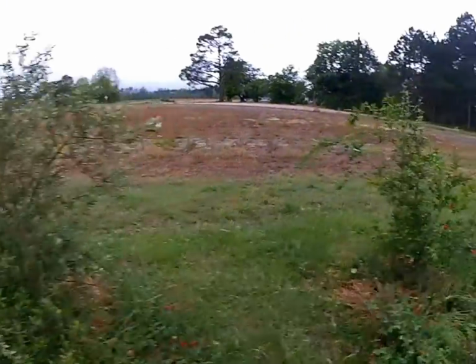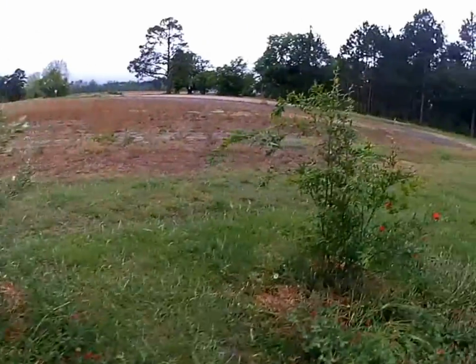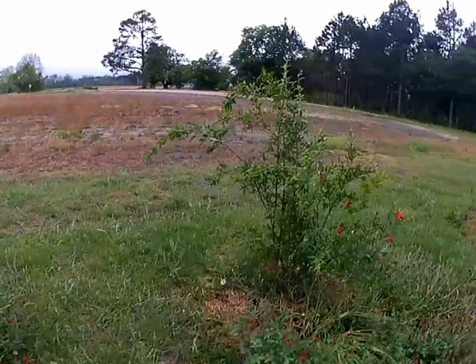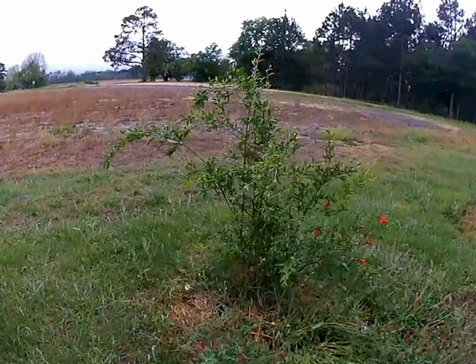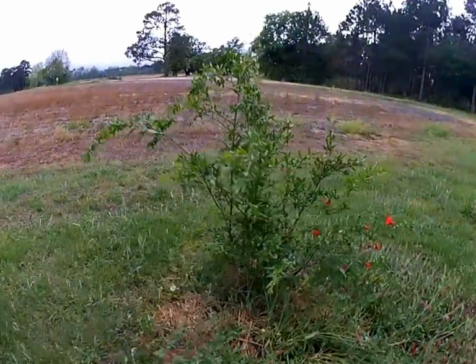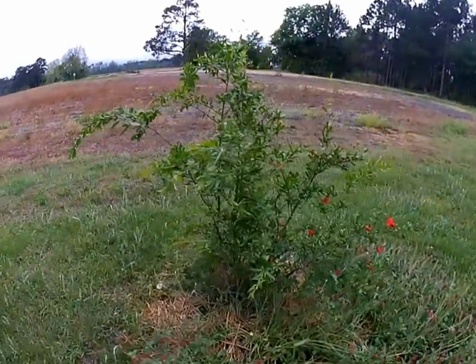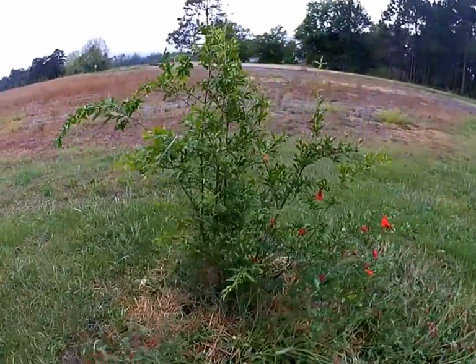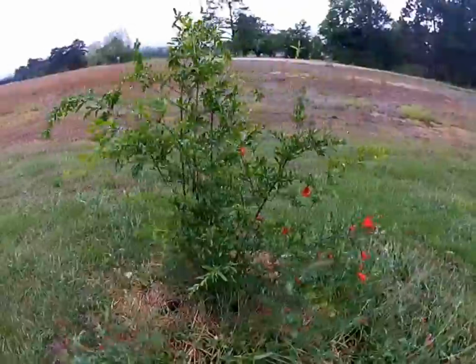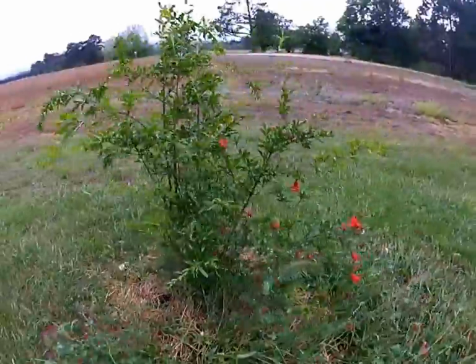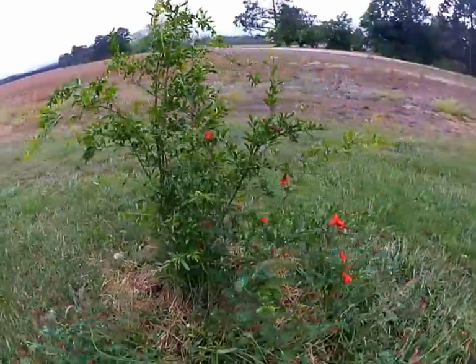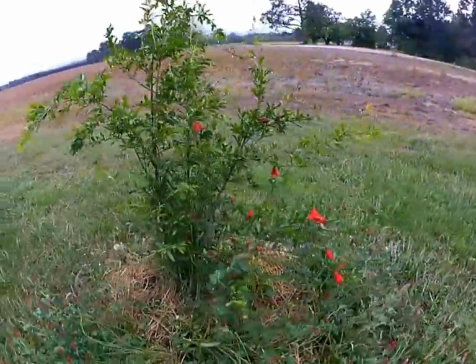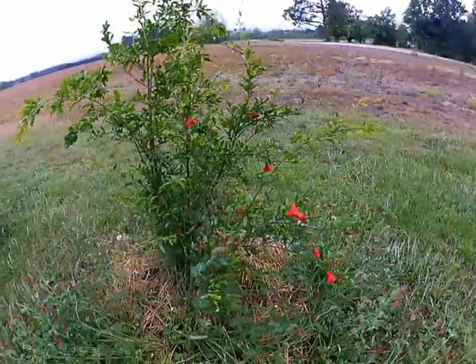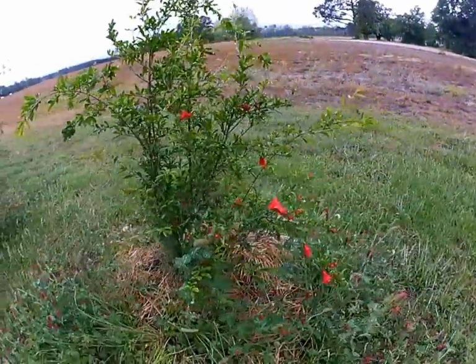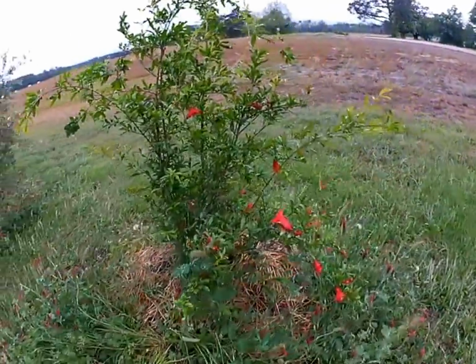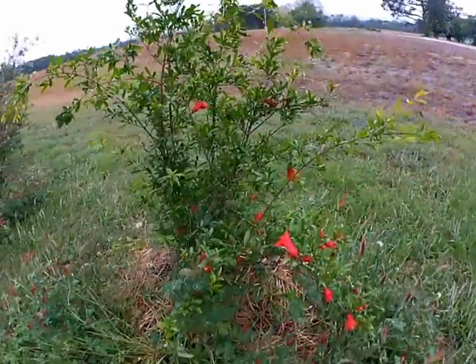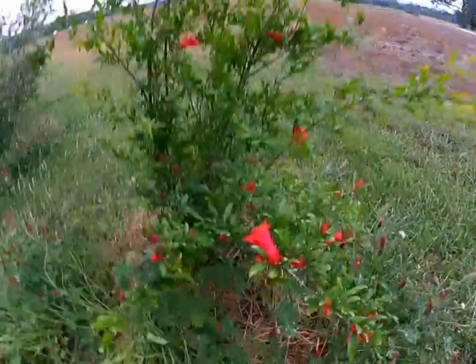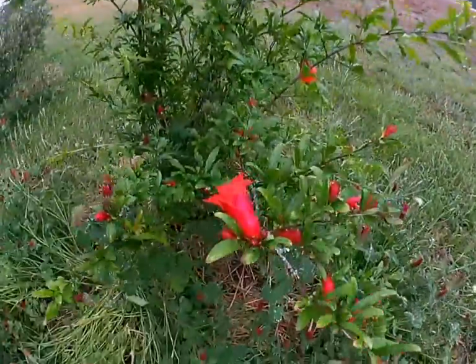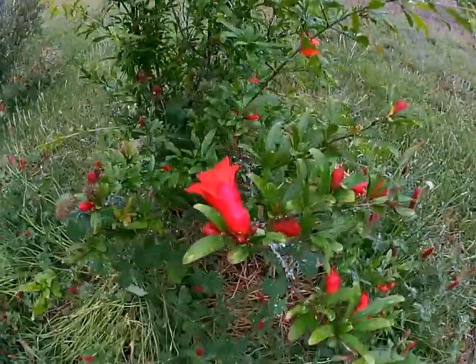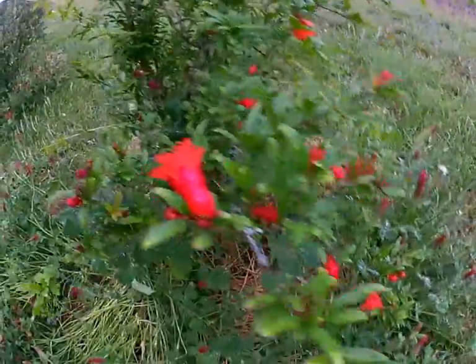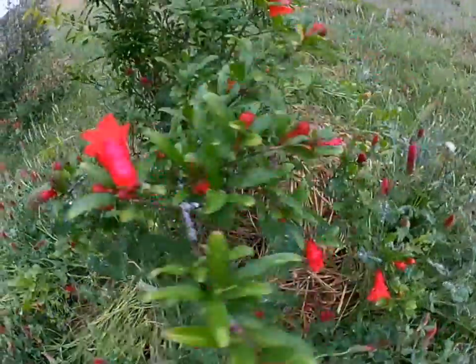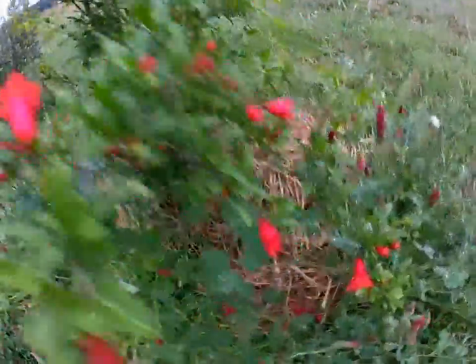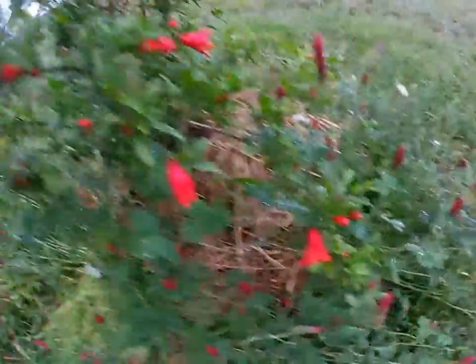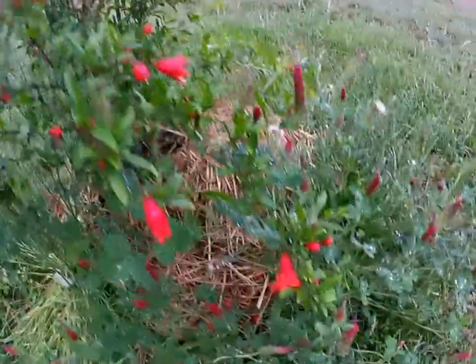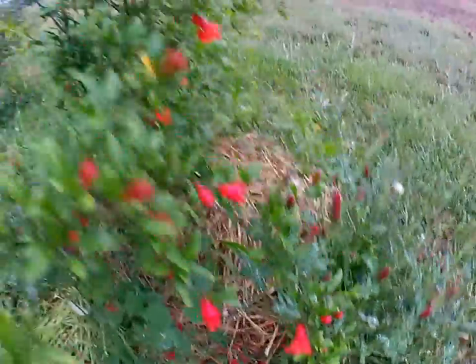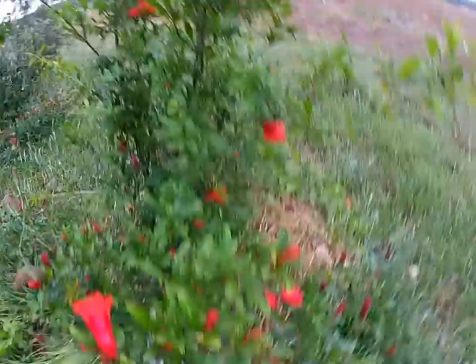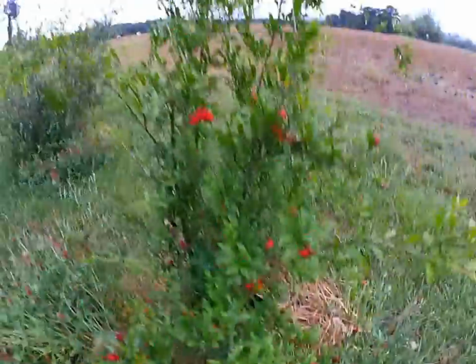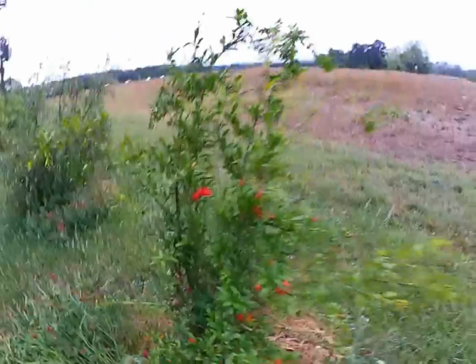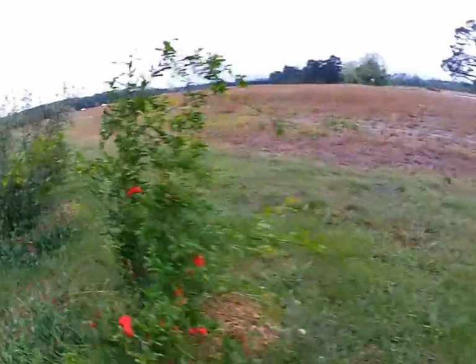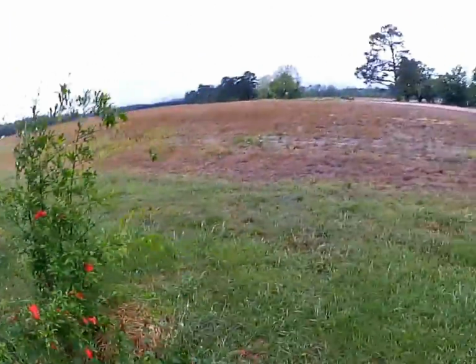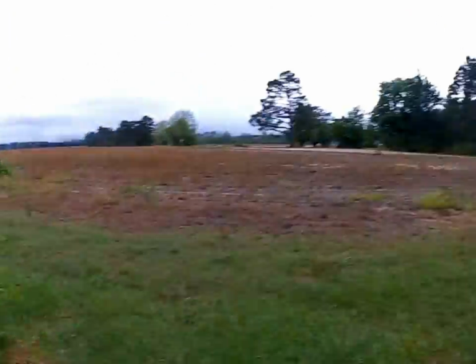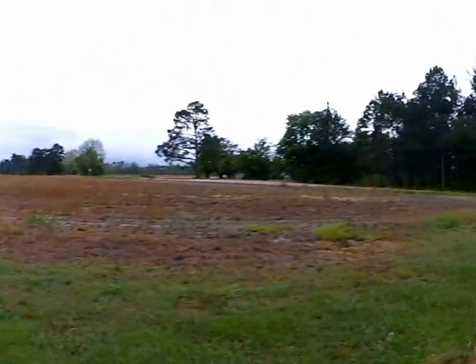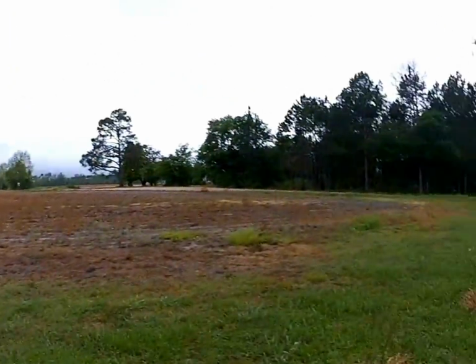There's my Plantation pomegranate. Looks like some of those flowers are going to turn out to be females, meaning they will turn into fruit.